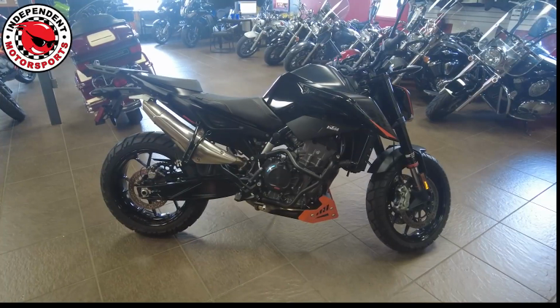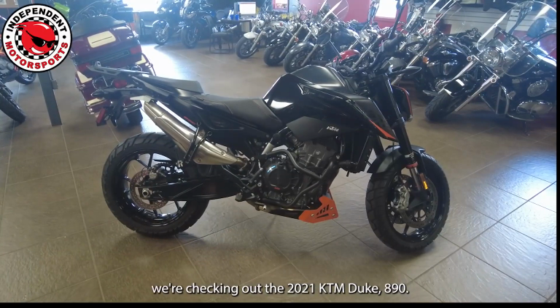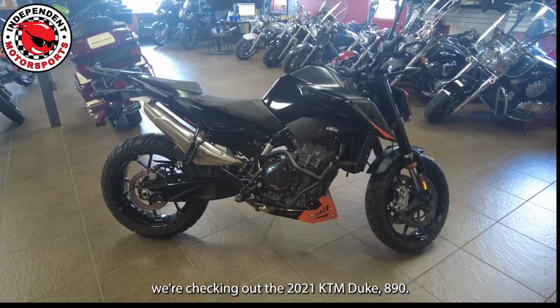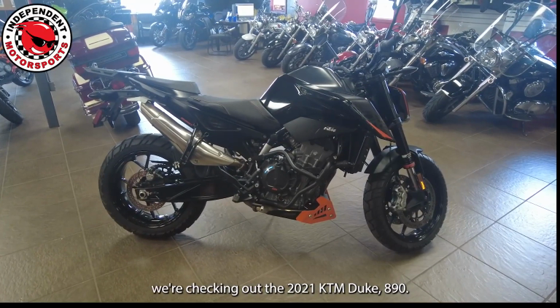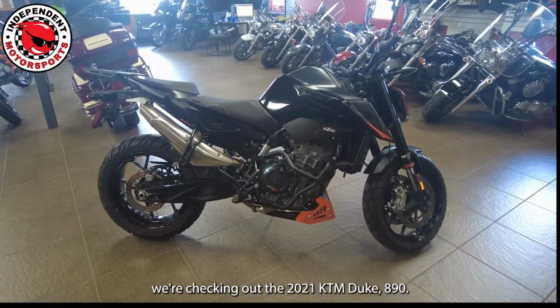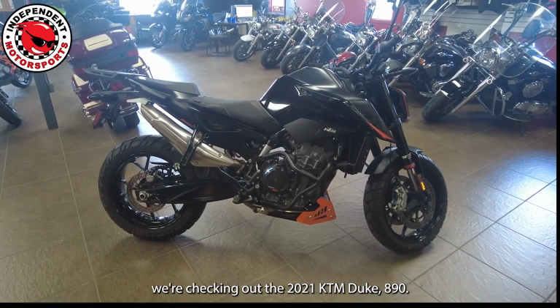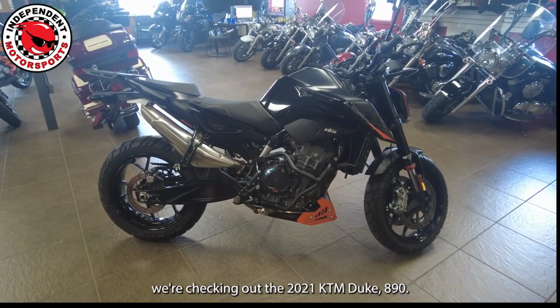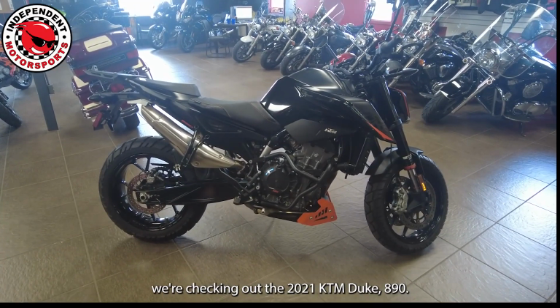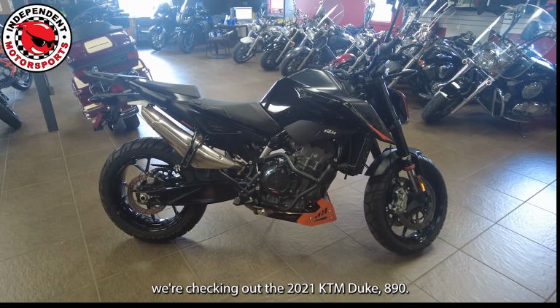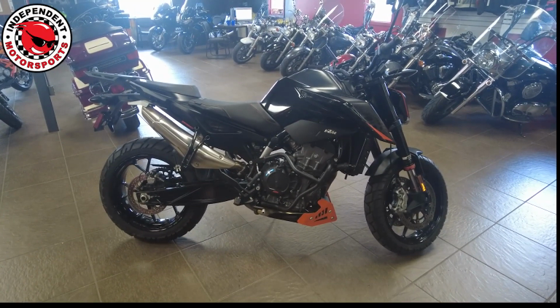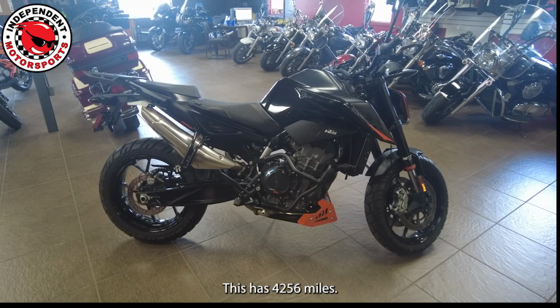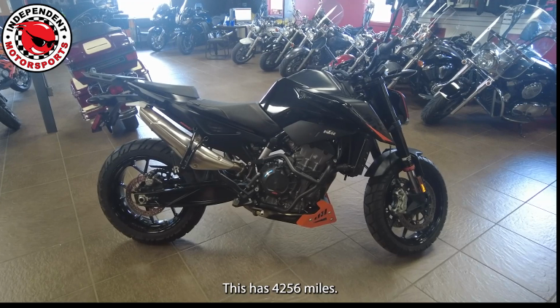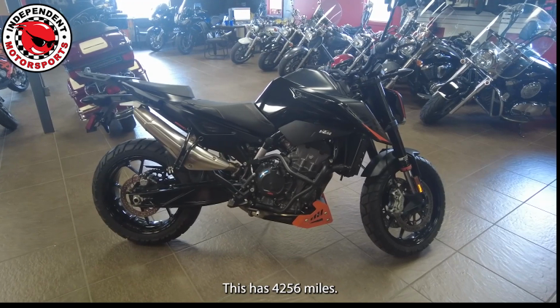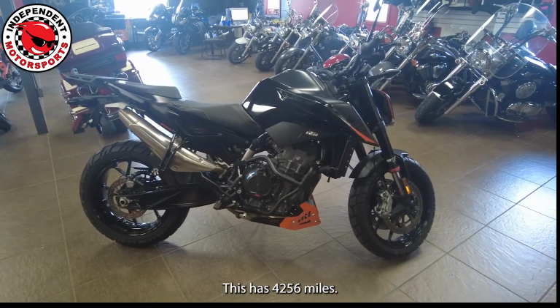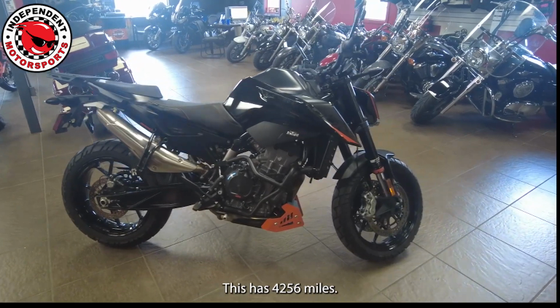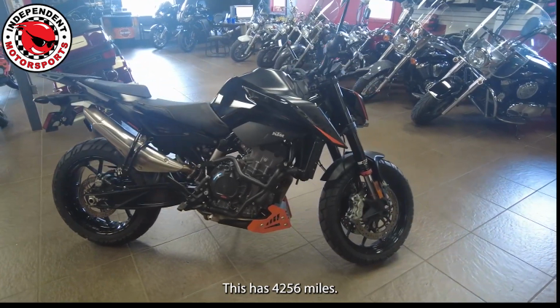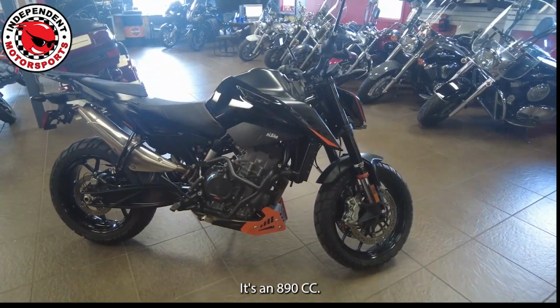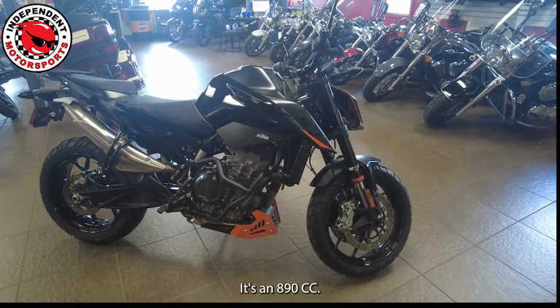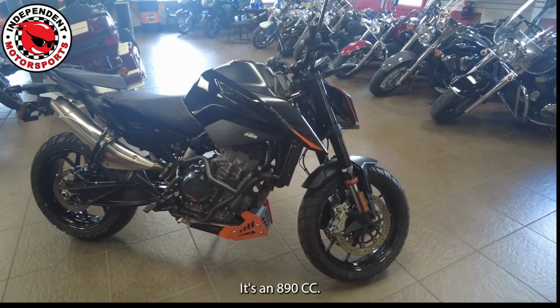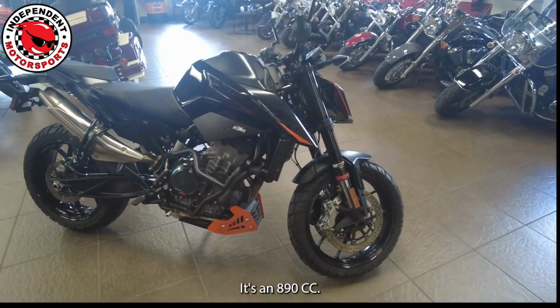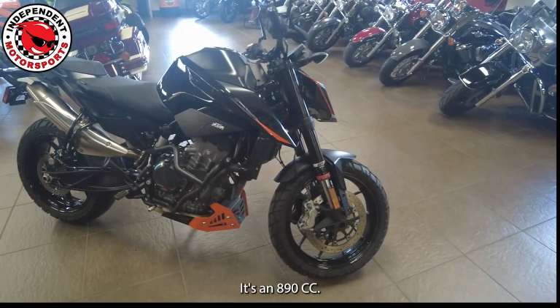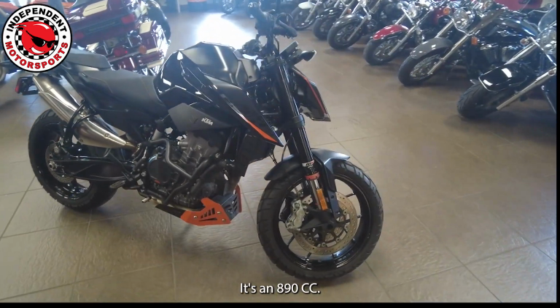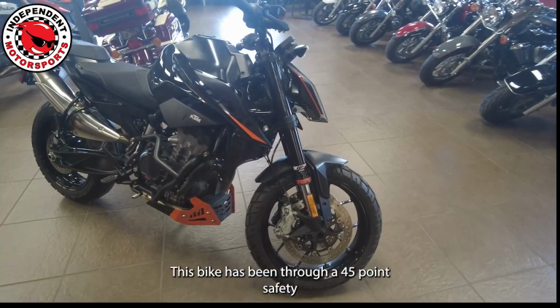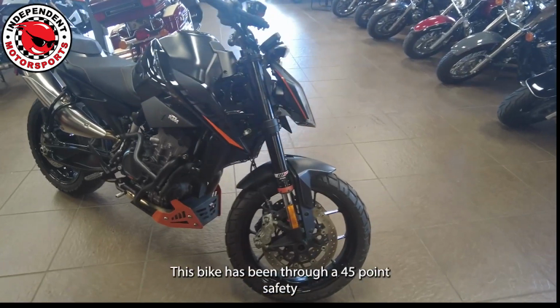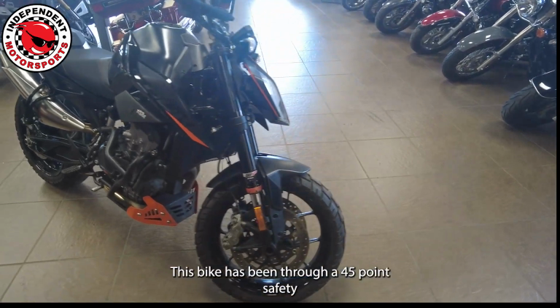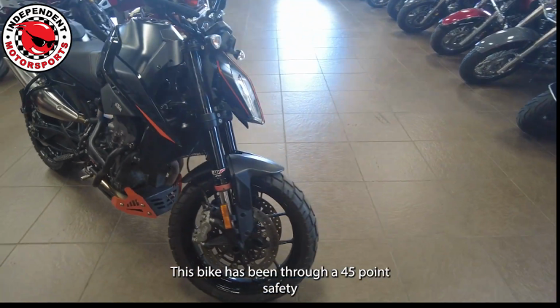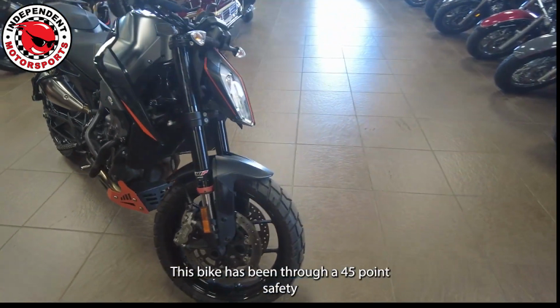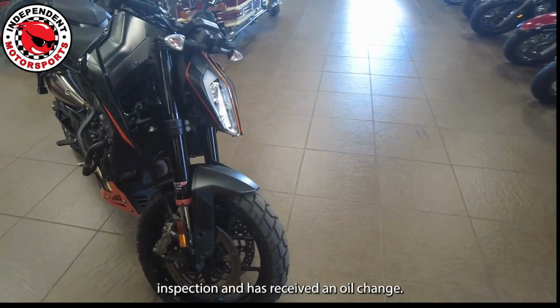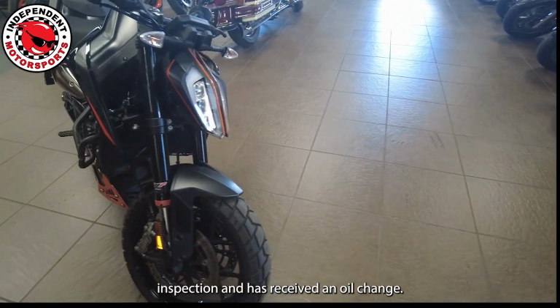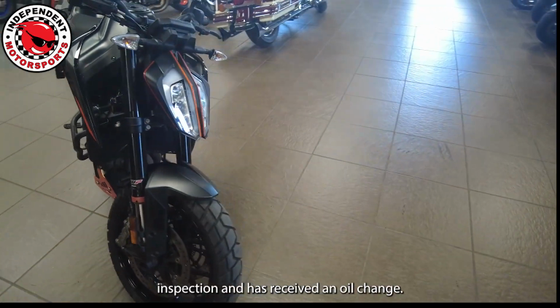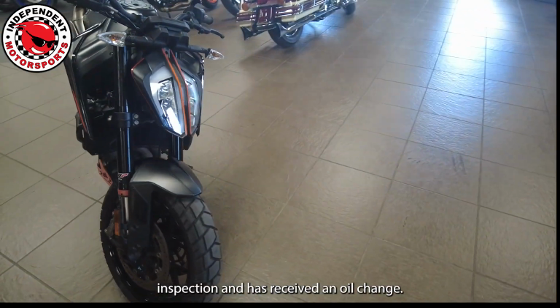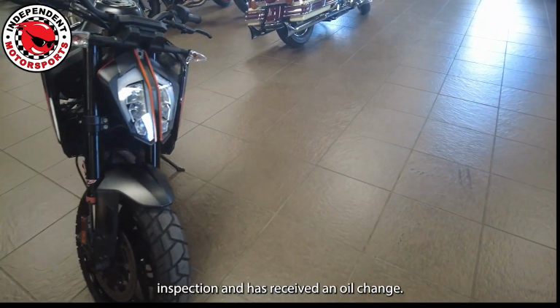Today we're checking out the 2021 KTM Duke 890. This has 4,256 miles and it's an 890cc. This bike has been through our 45-point safety inspection and has received an oil change.